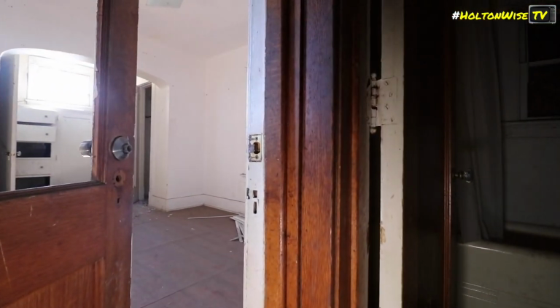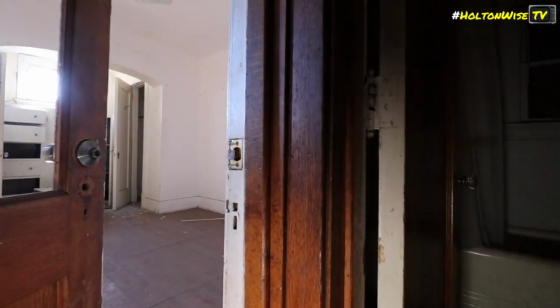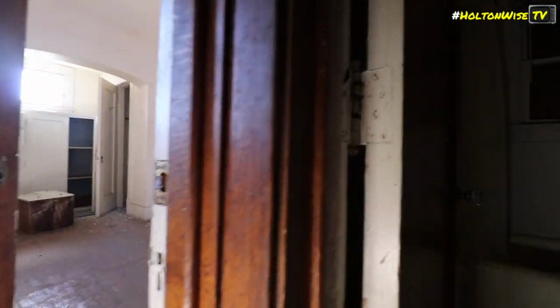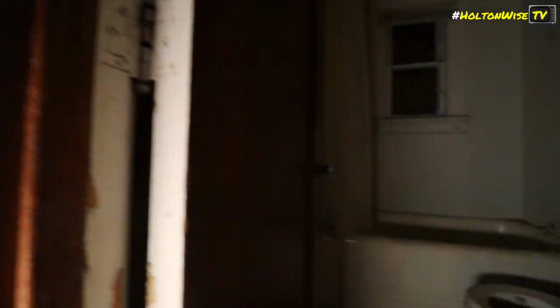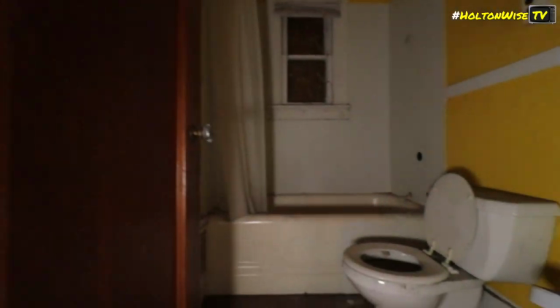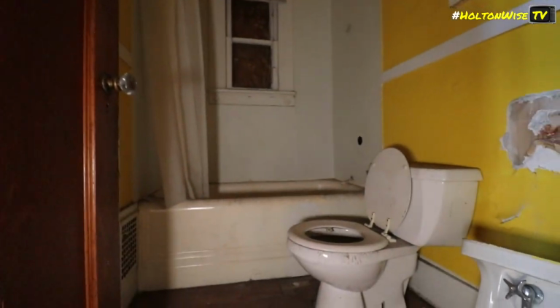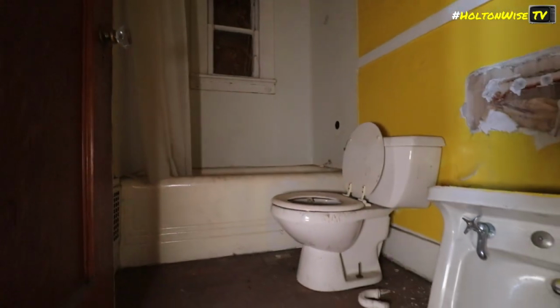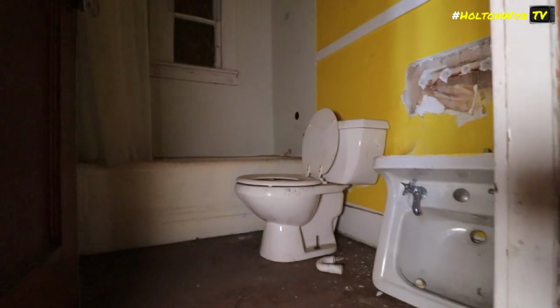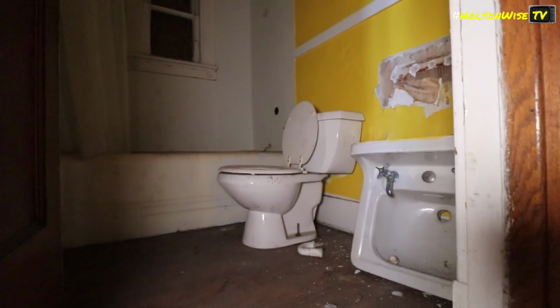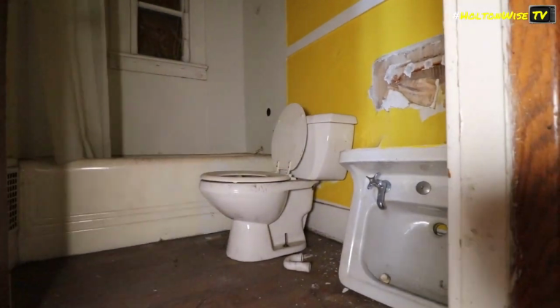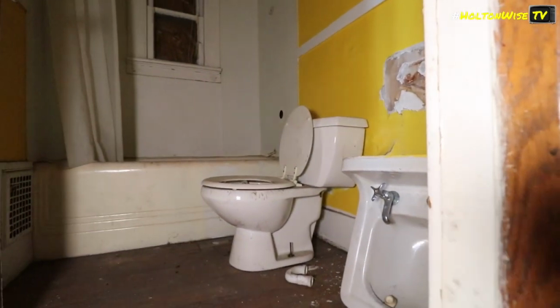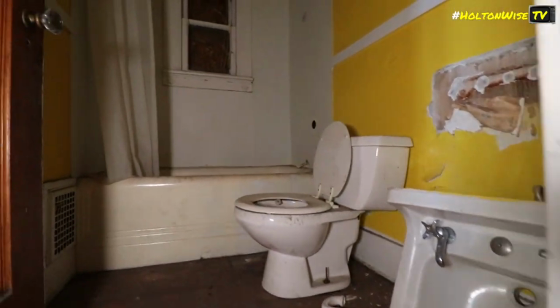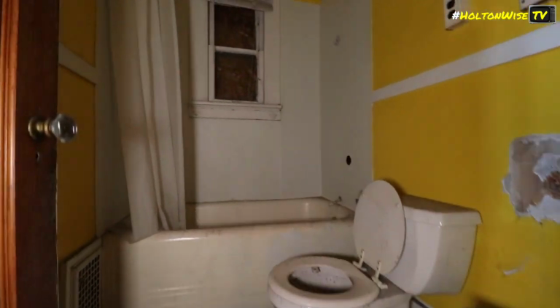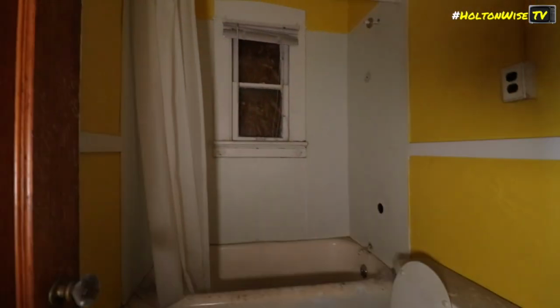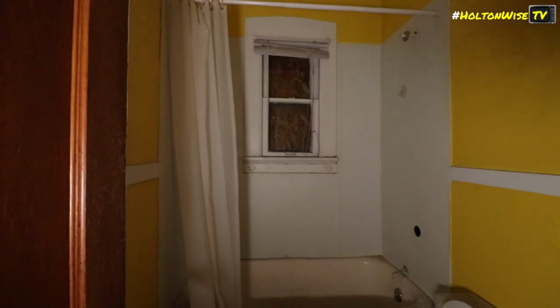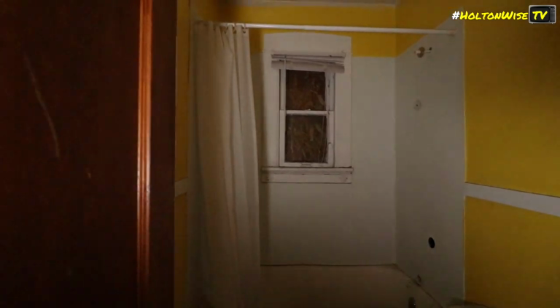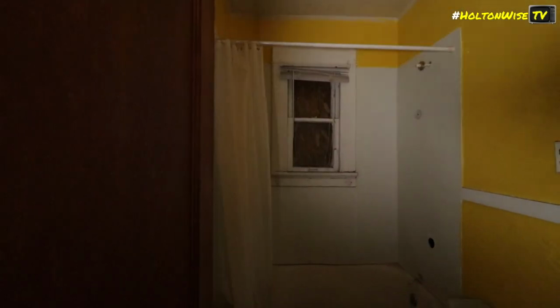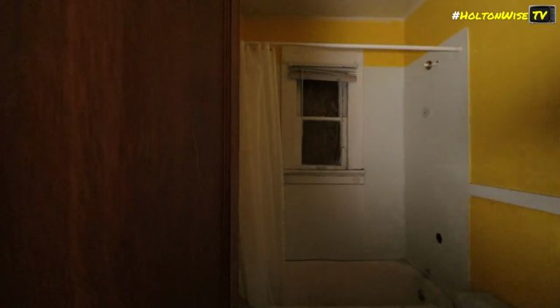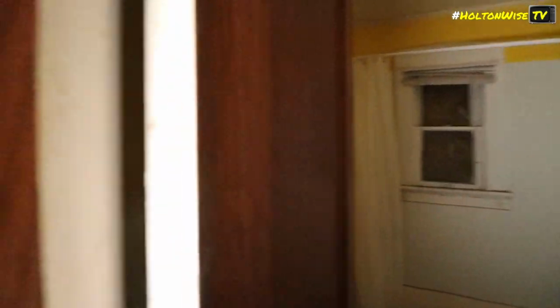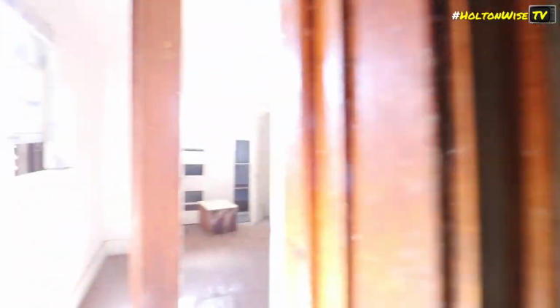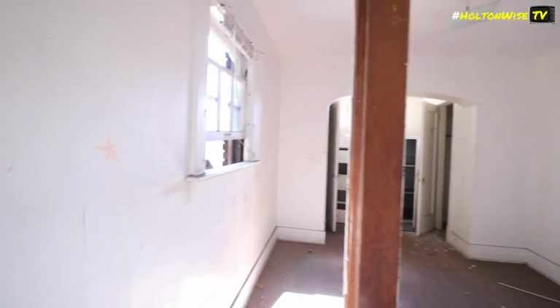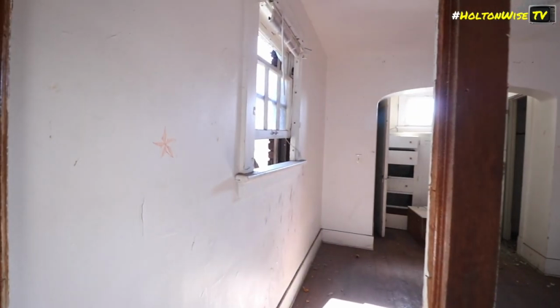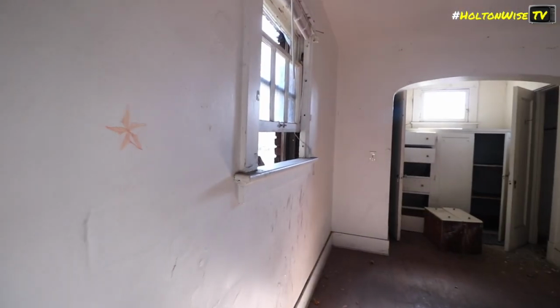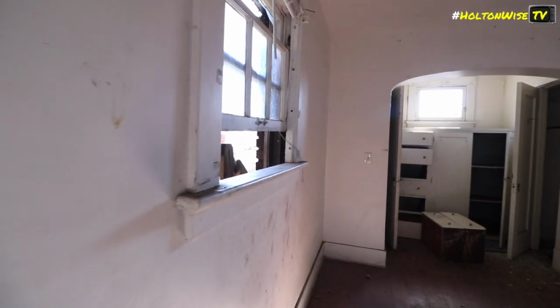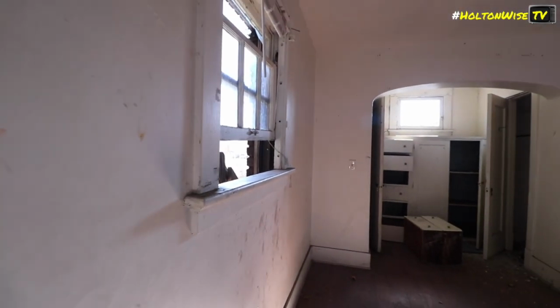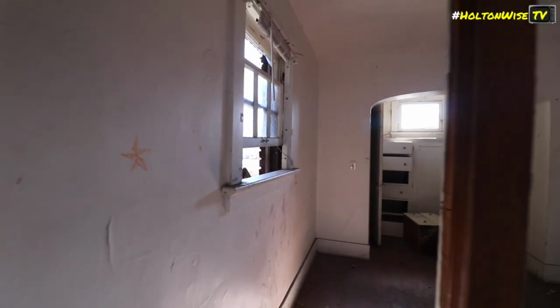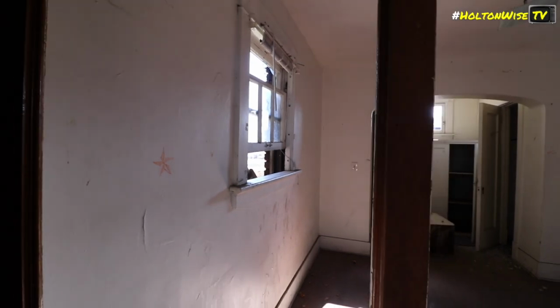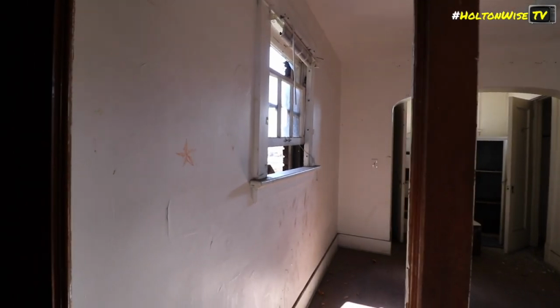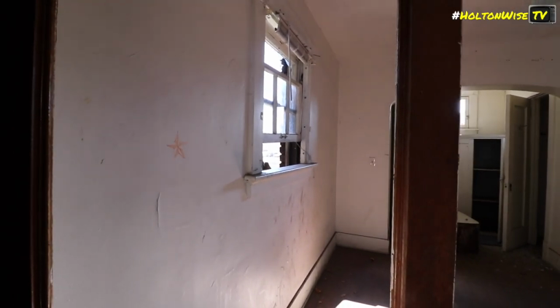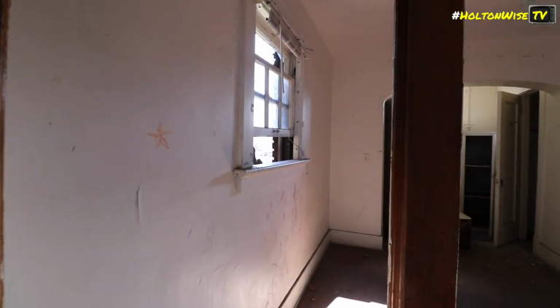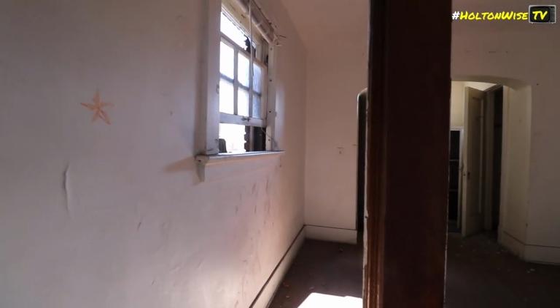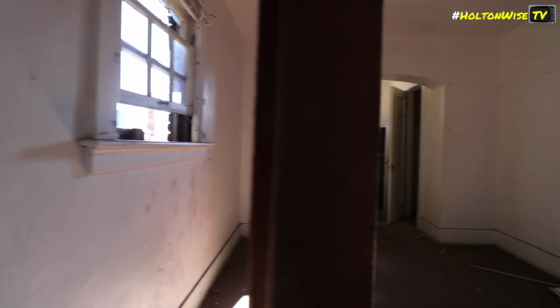I think there is basement access. Isn't that a stairwell? Beautiful bathroom. Look at that - there's a door. We can go right through it. It's stuck to the ground now.